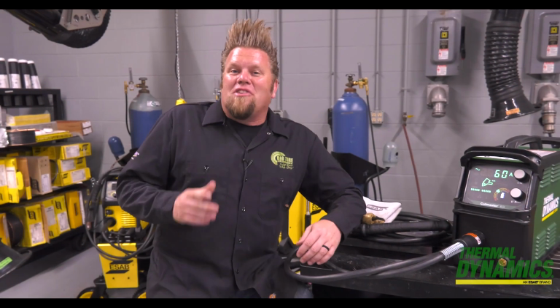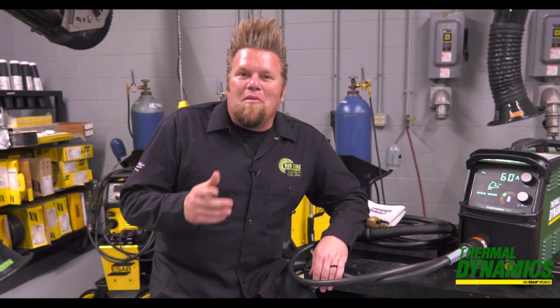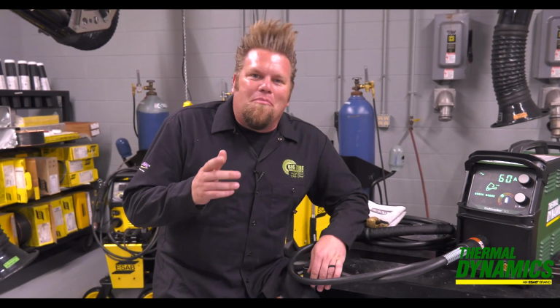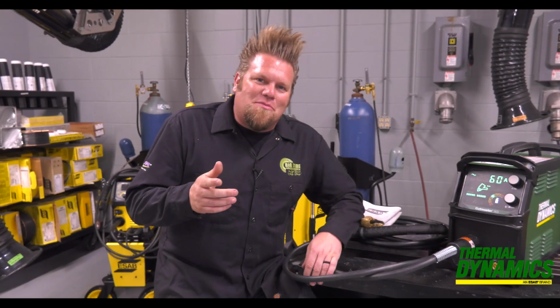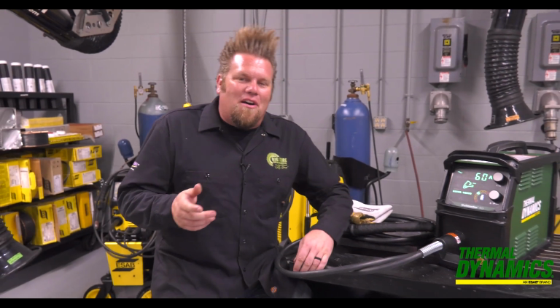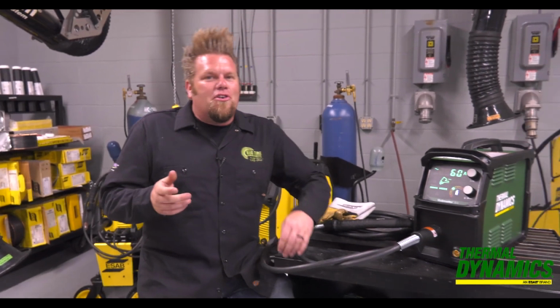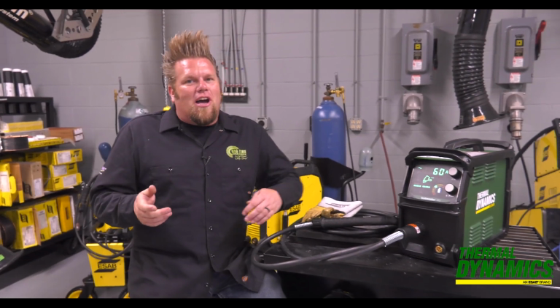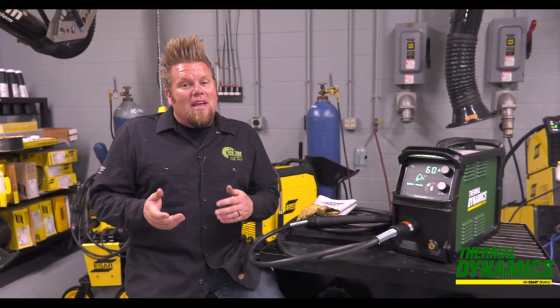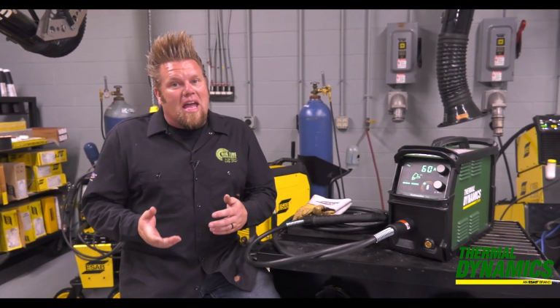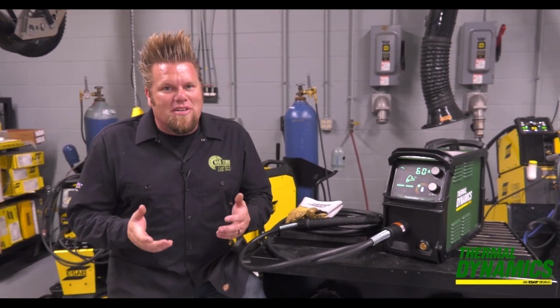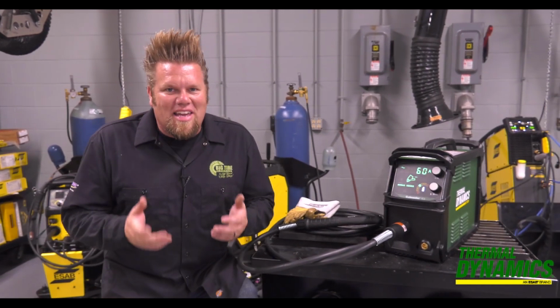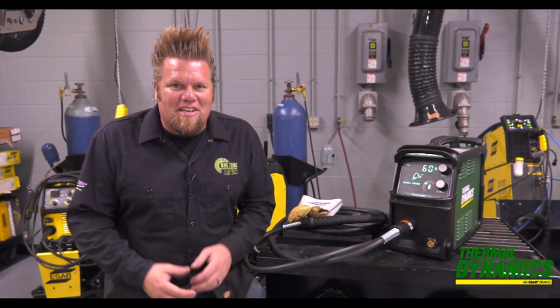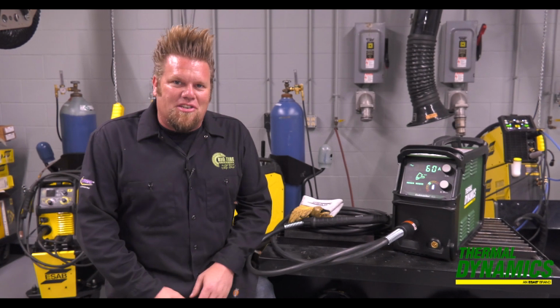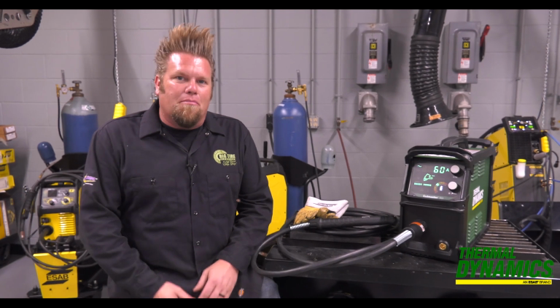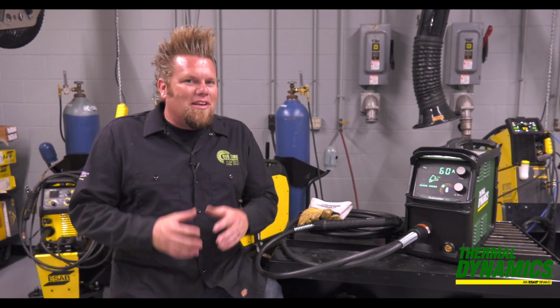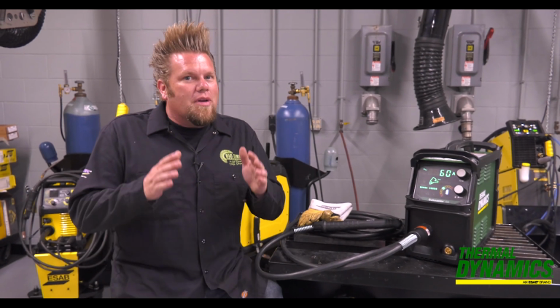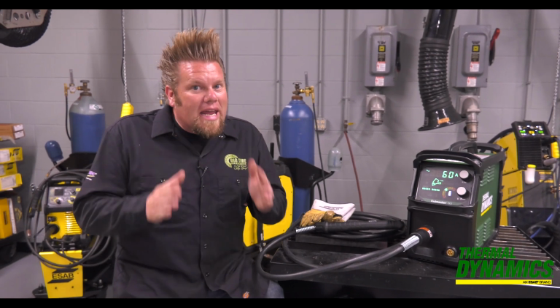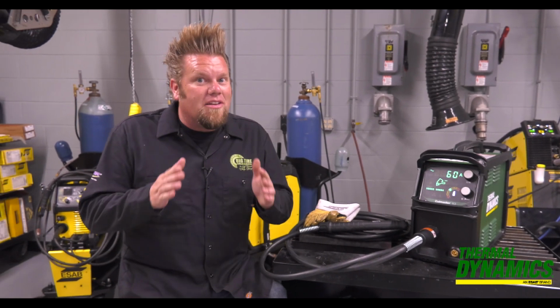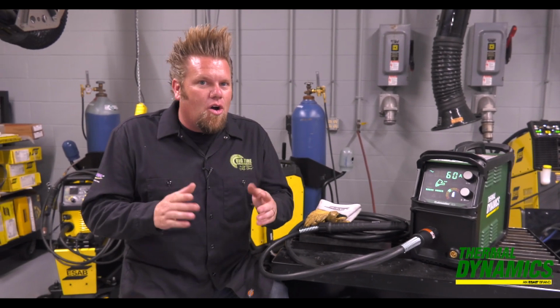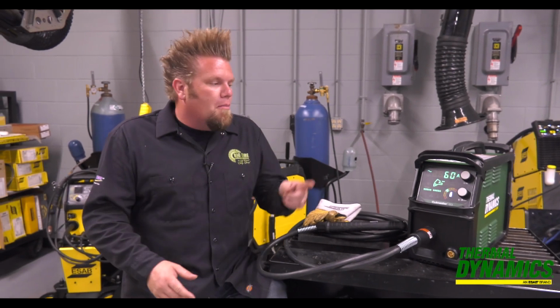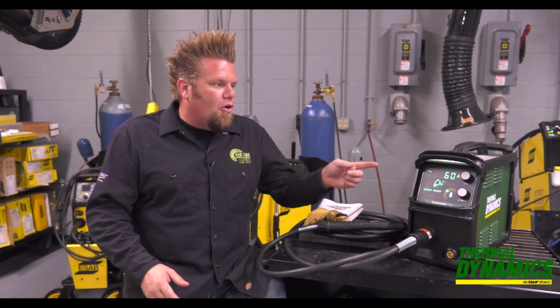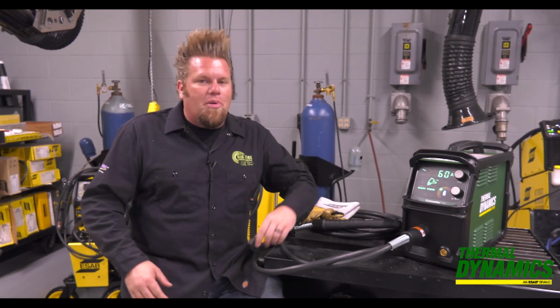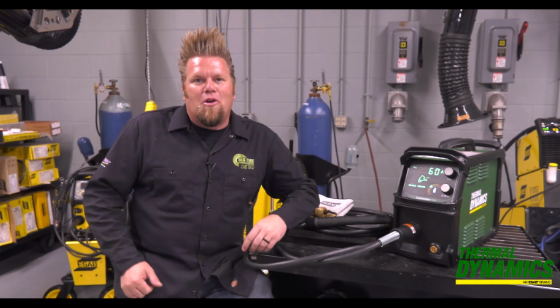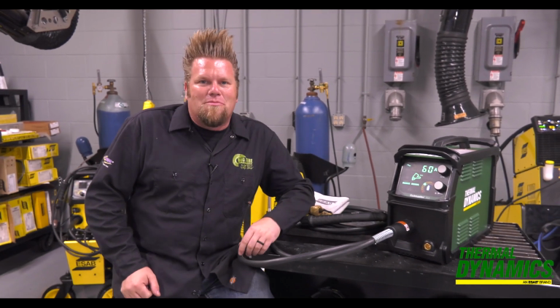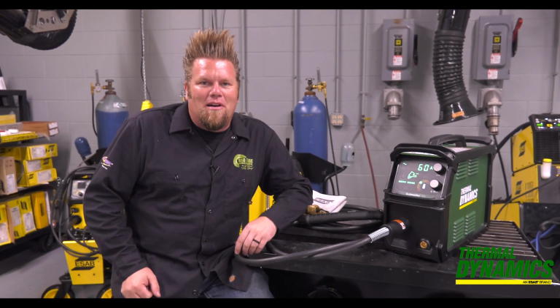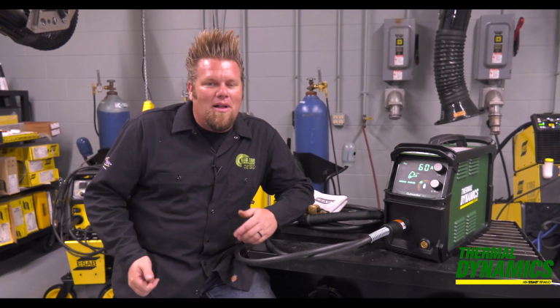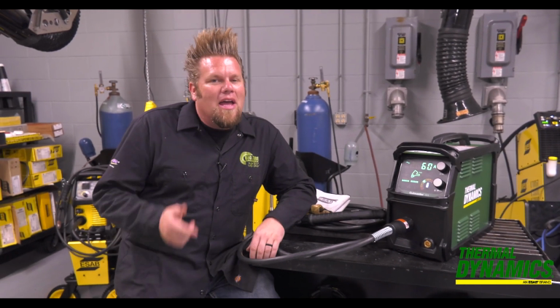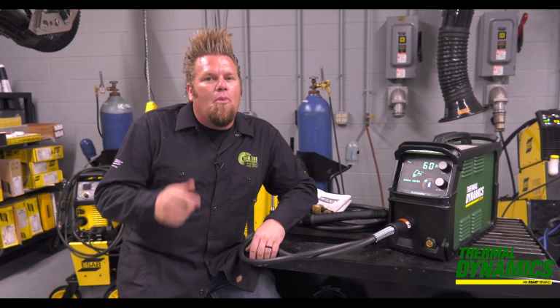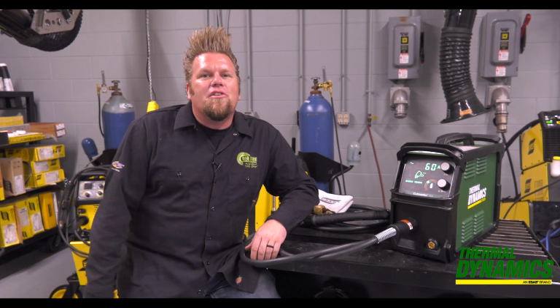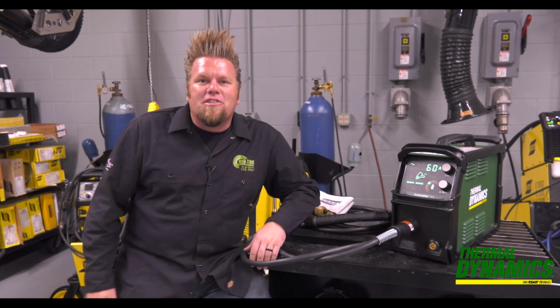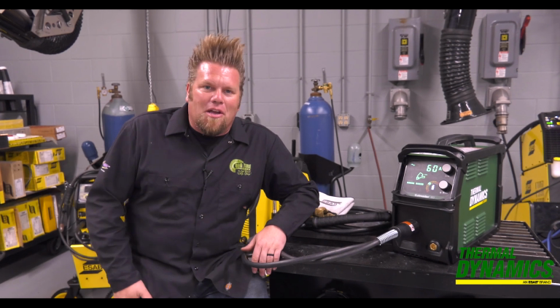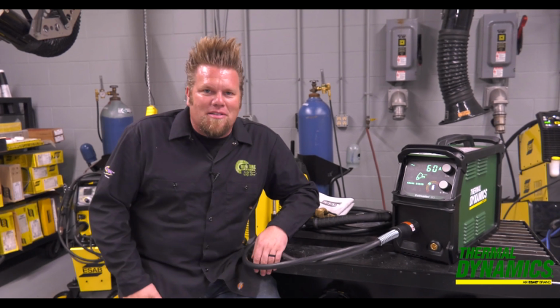Deciding to buy a plasma cutter for your shop is a pretty easy decision, but what do you need to know before you pick out your plasma cutter? Well, it's more than just cutting capacity.